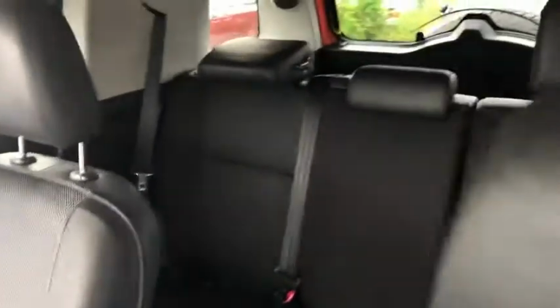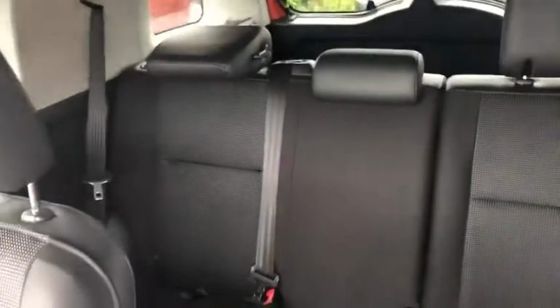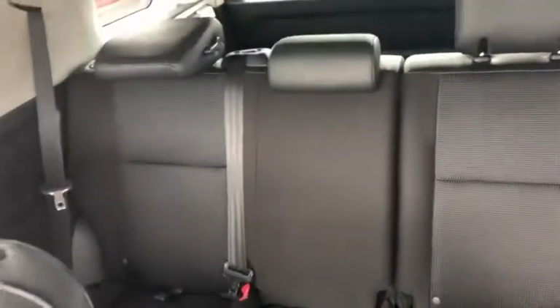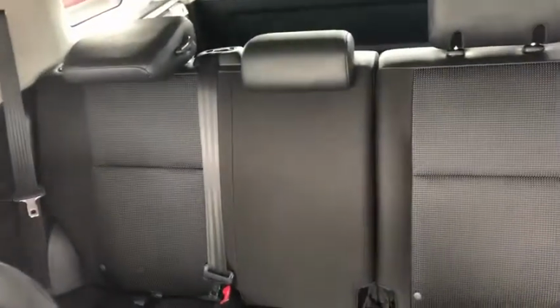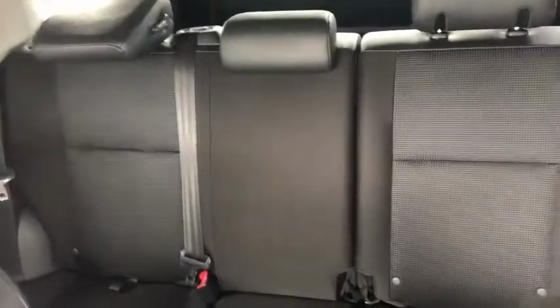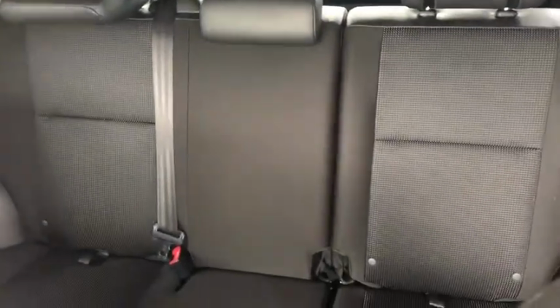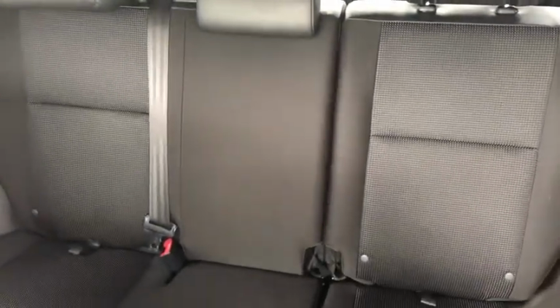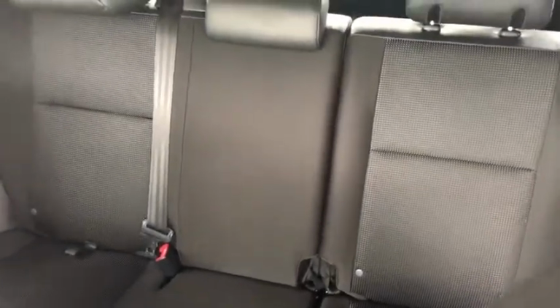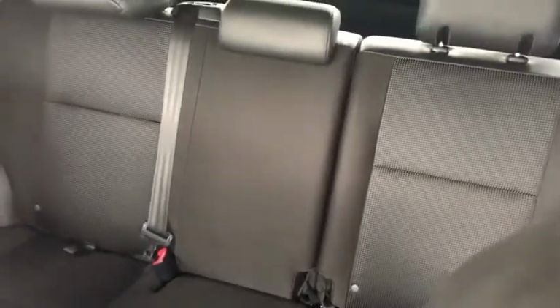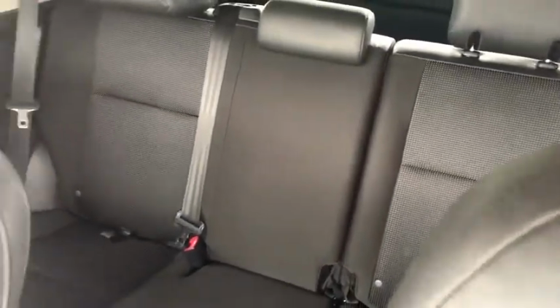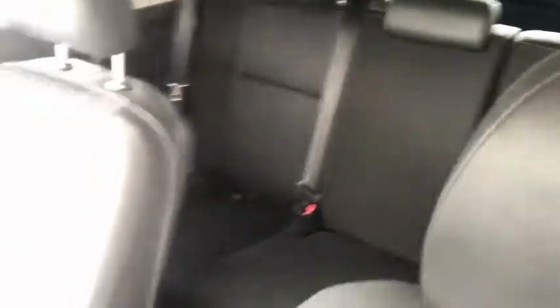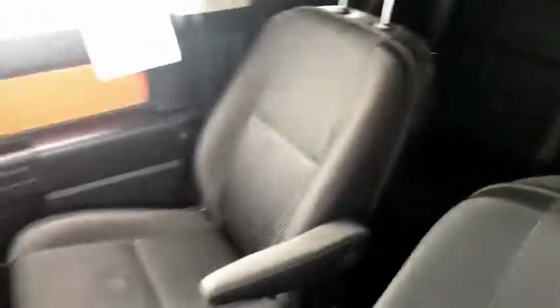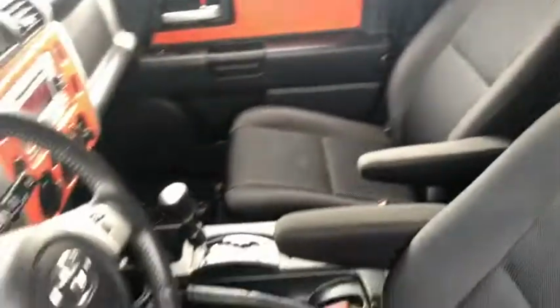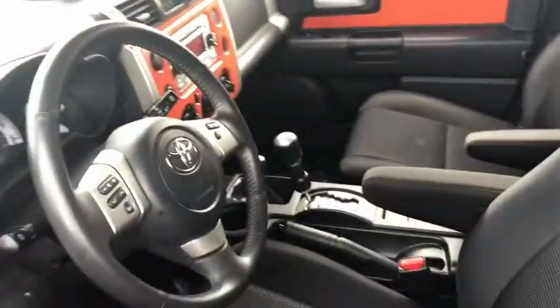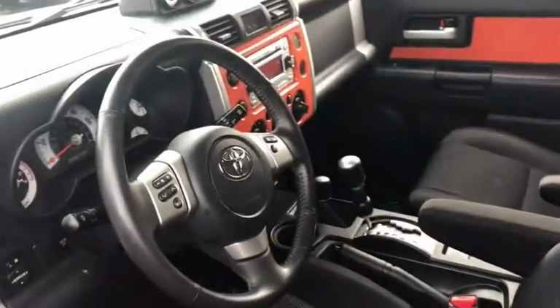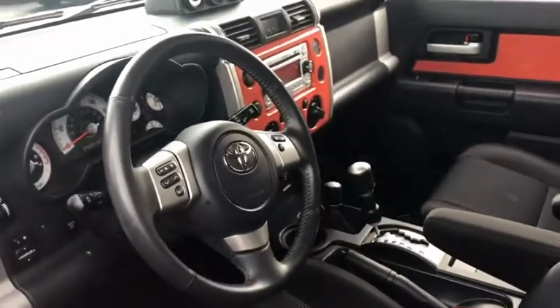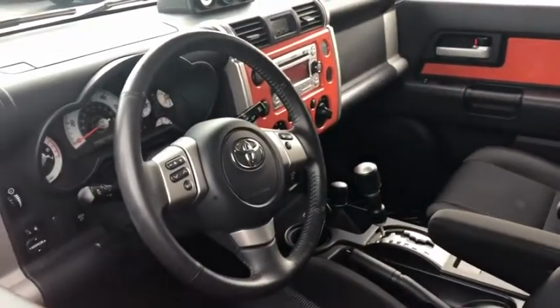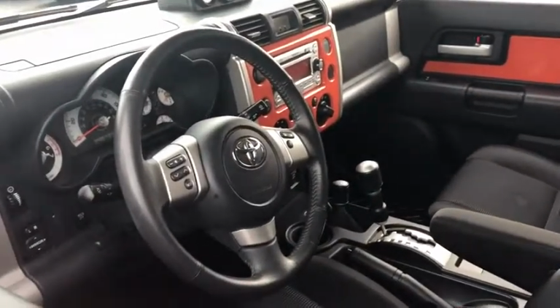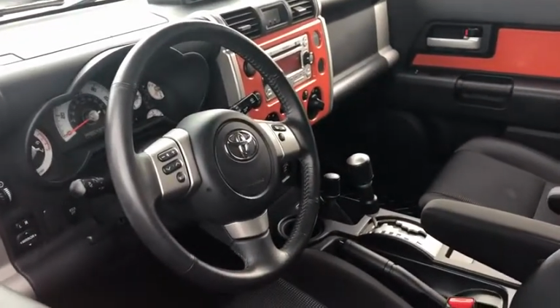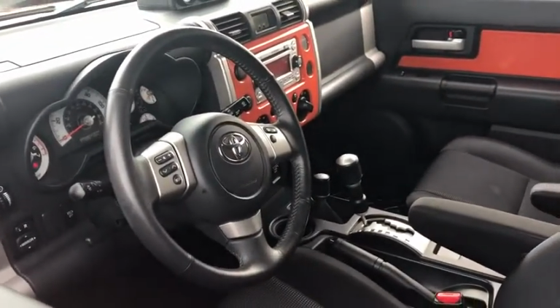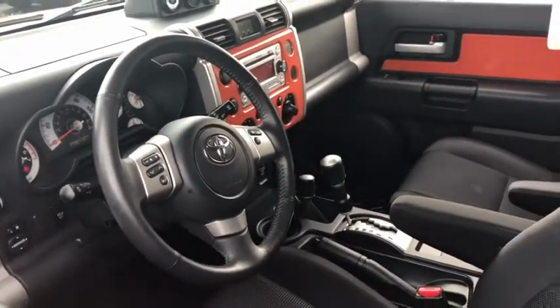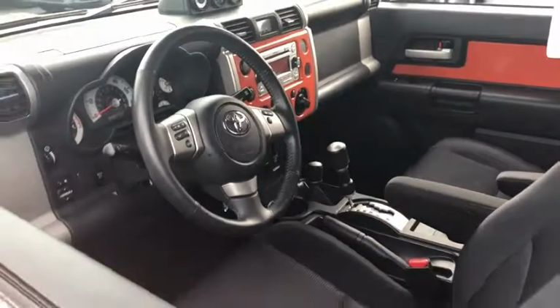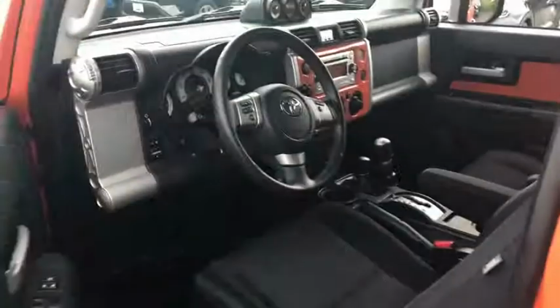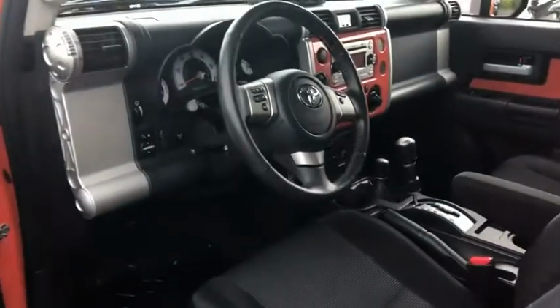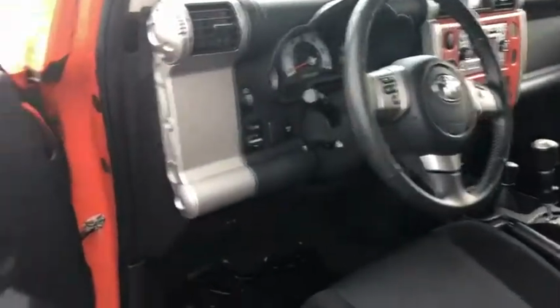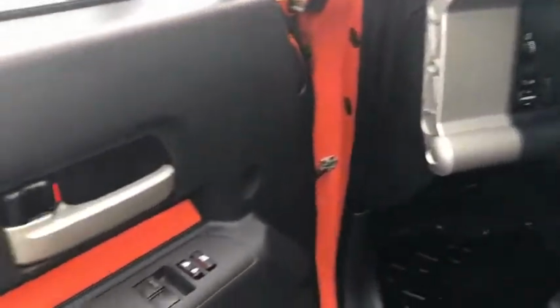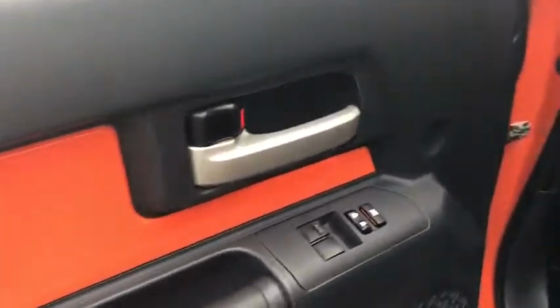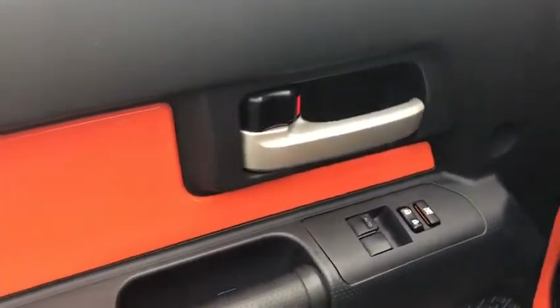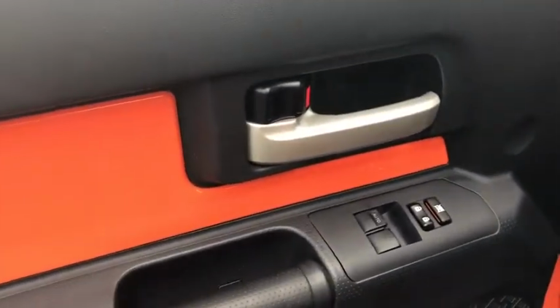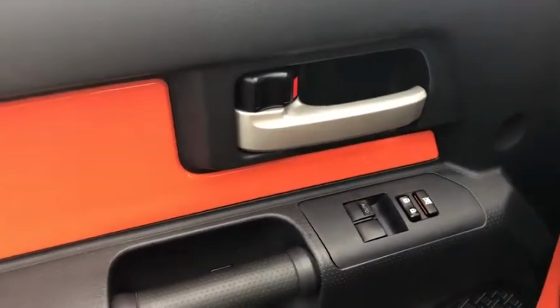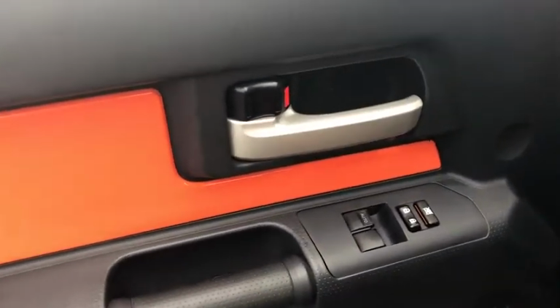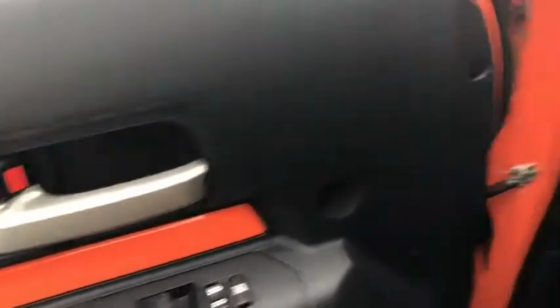Rear window defroster, power windows, CD player, electronic stability control, brake assist, tachometer, front reading lamps, tilt steering wheel, front bucket seats, driver vanity mirror, passenger vanity mirror, low tire pressure warning.